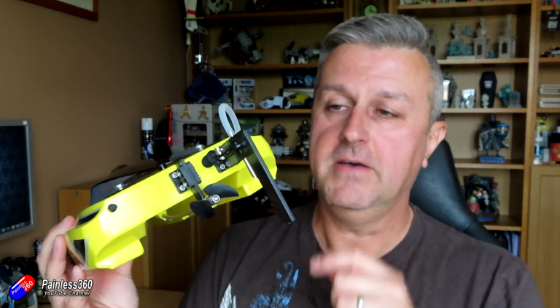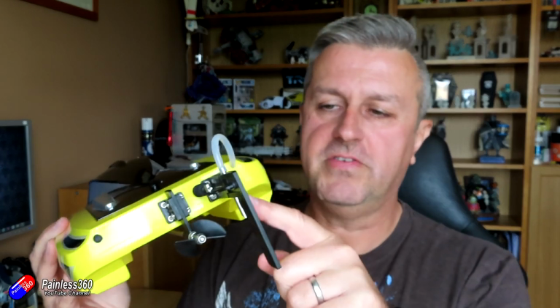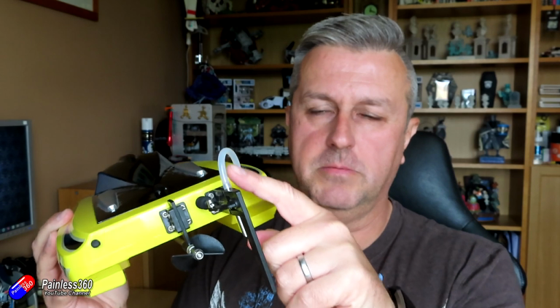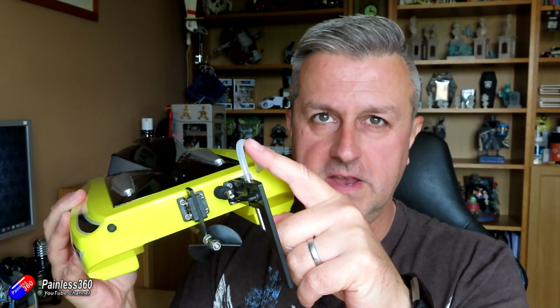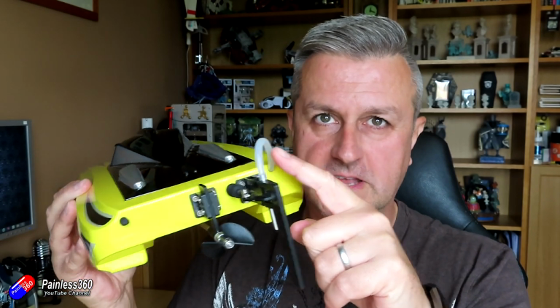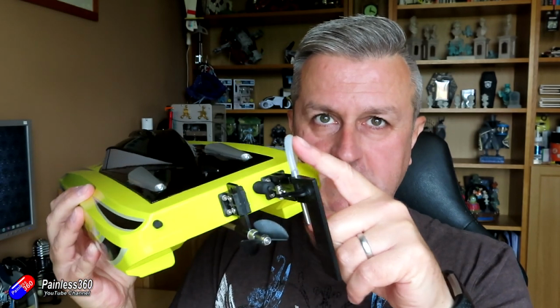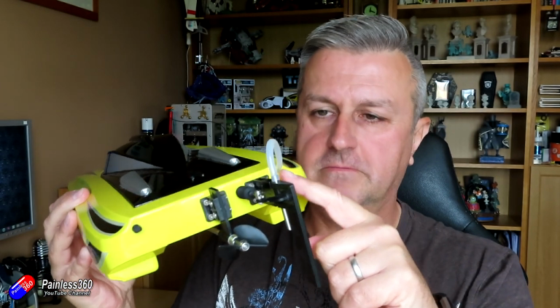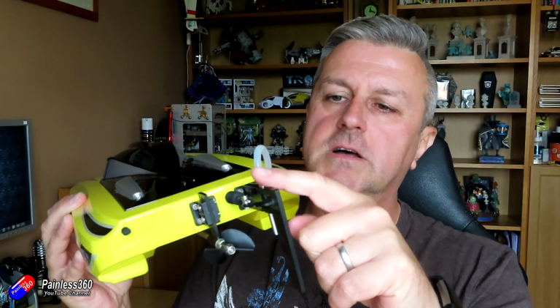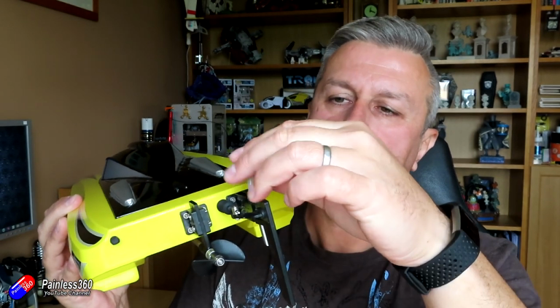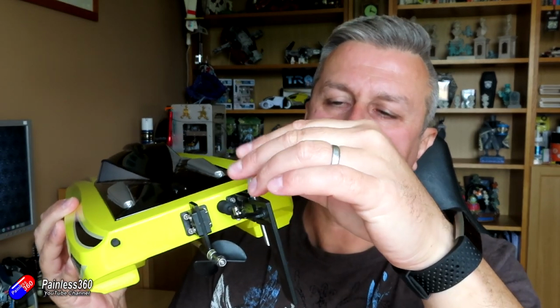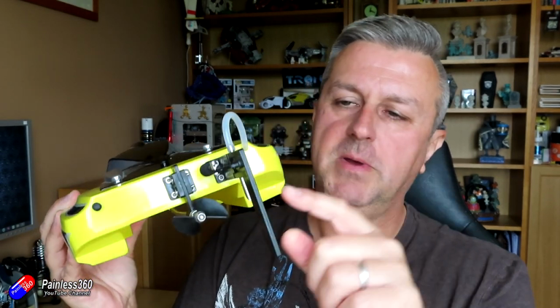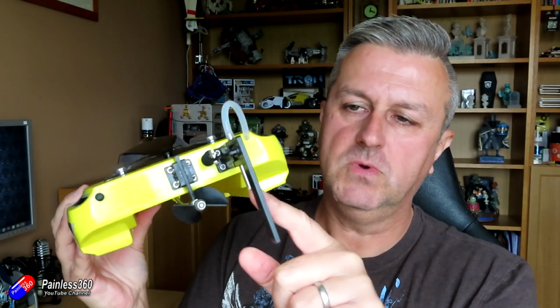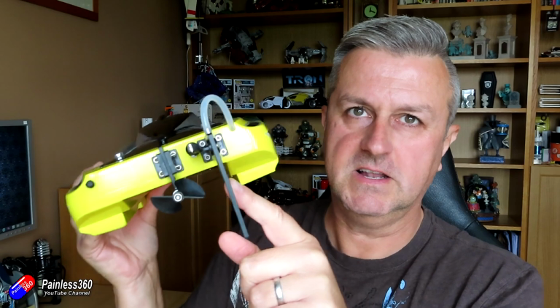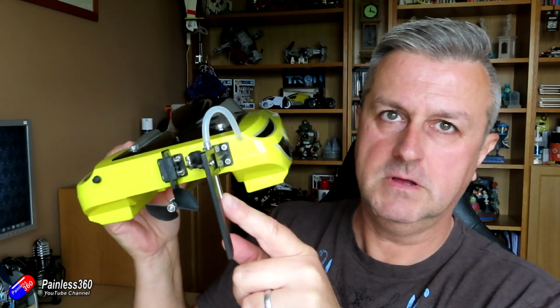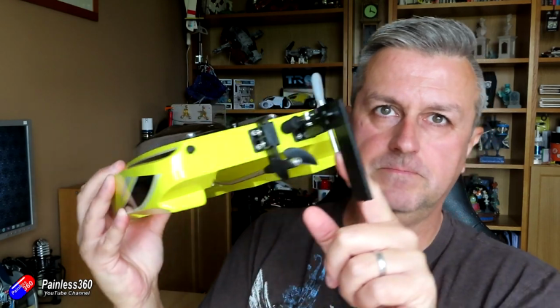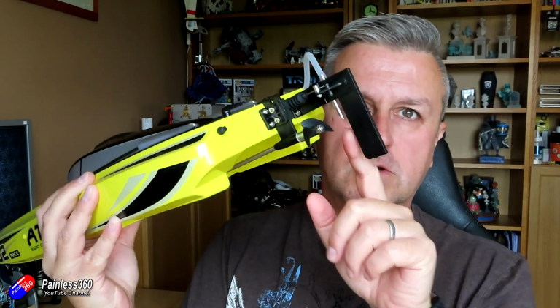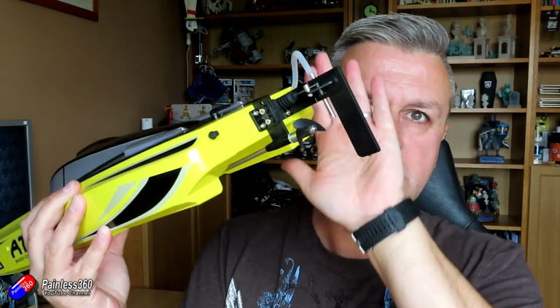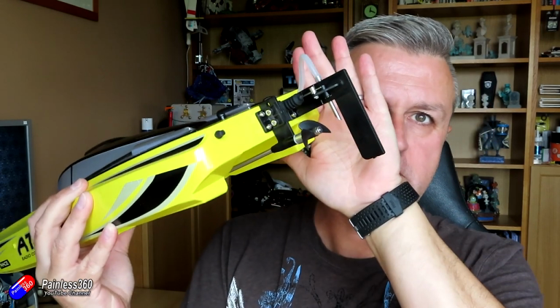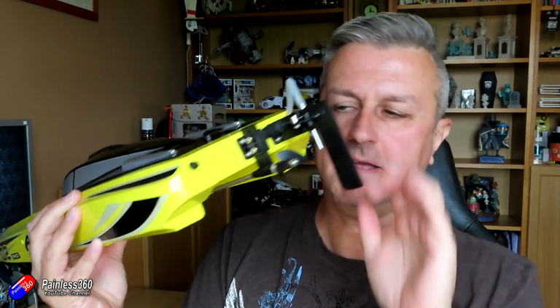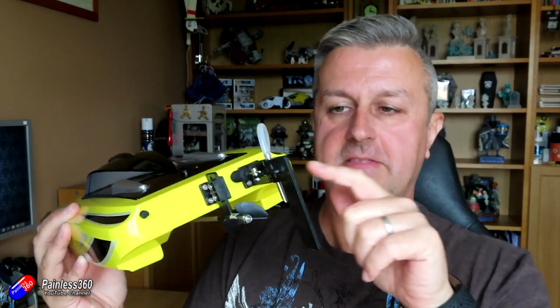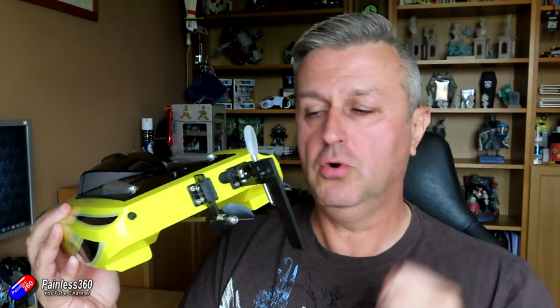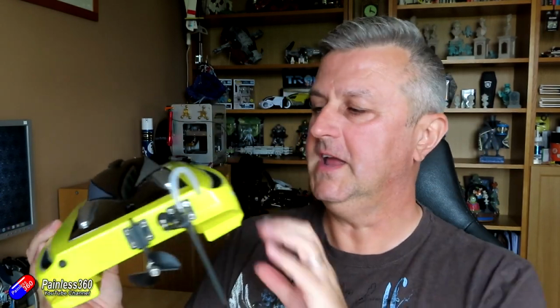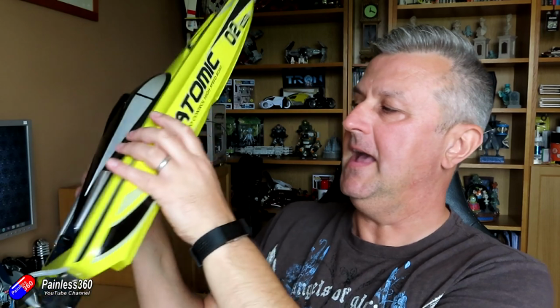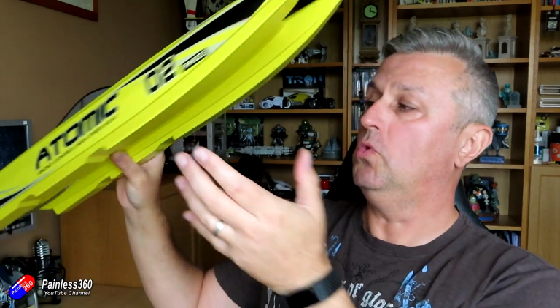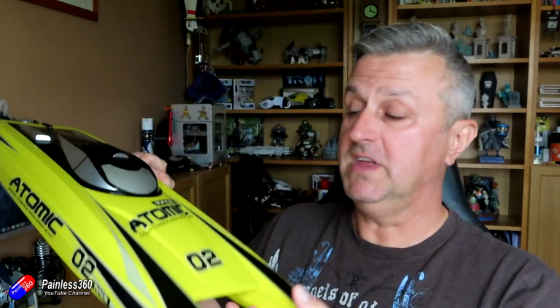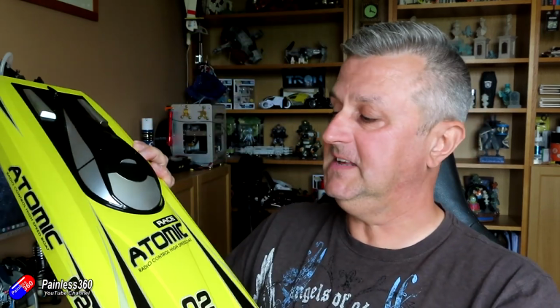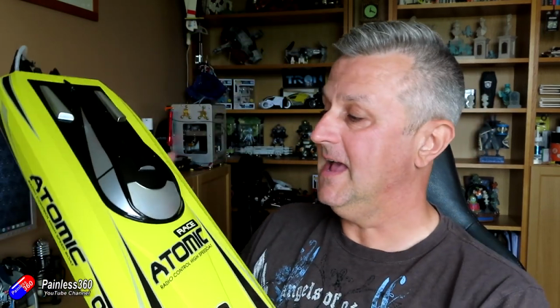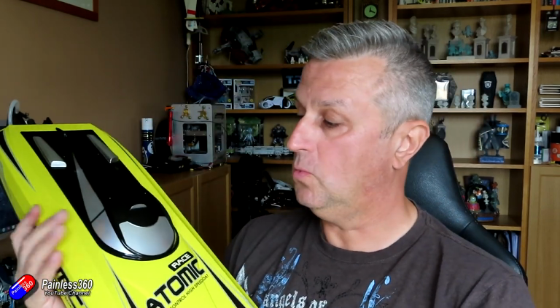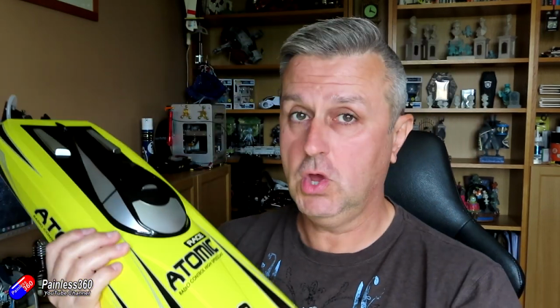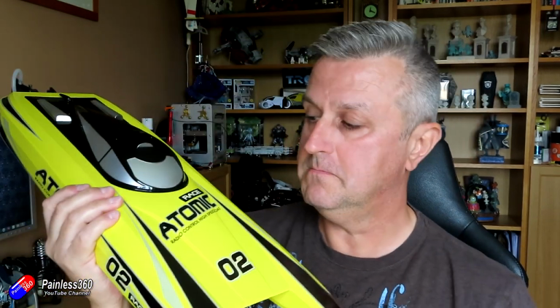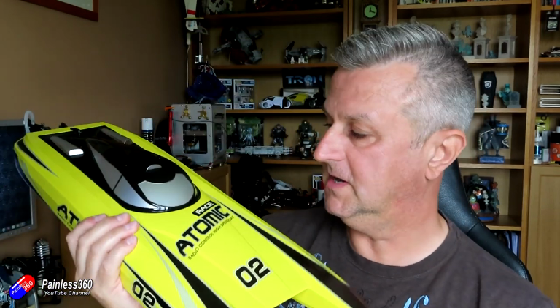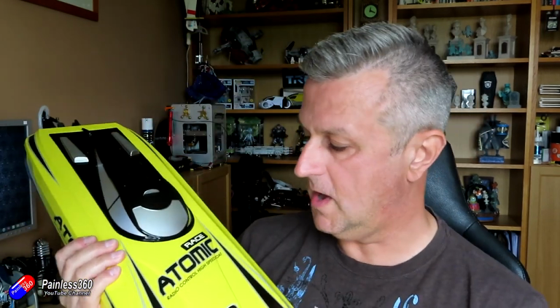Now the only other thing you can probably spot on here is this kind of piece of flexible tubing, which has a little - hopefully you can see it there at the back - that's going to pull water in. And it's a water-cooled ESC and a water-cooled motor as well.